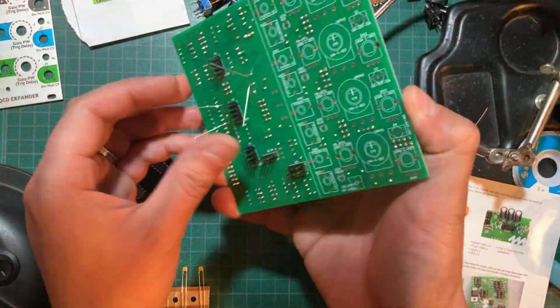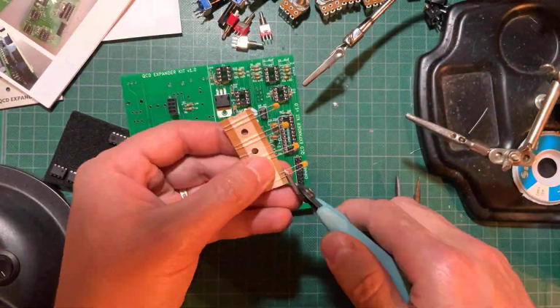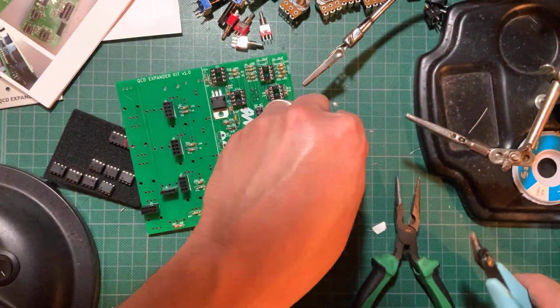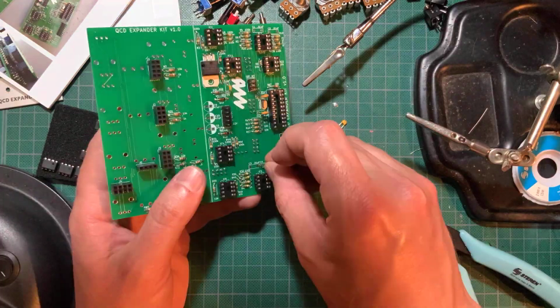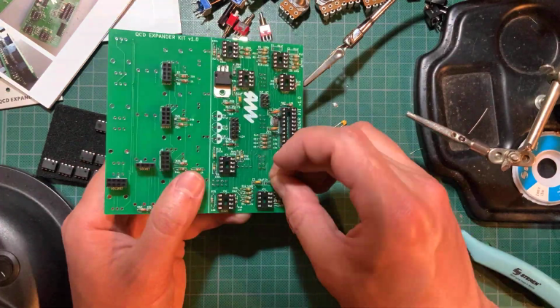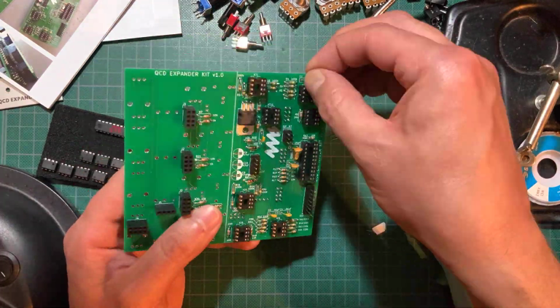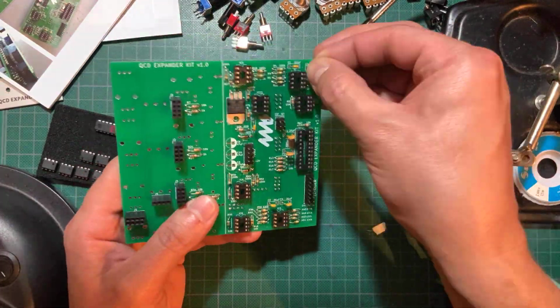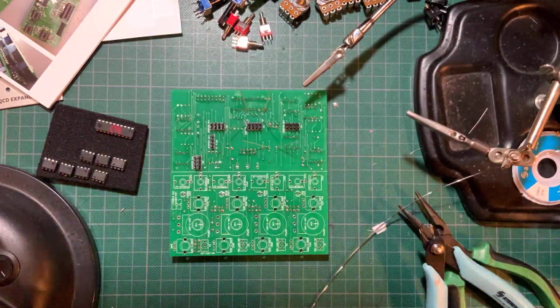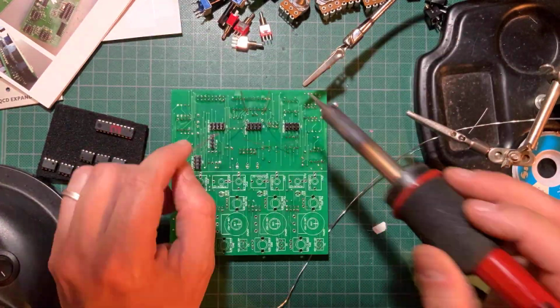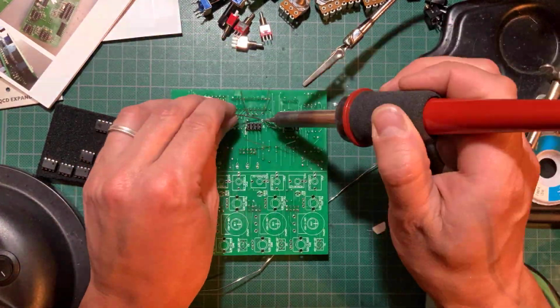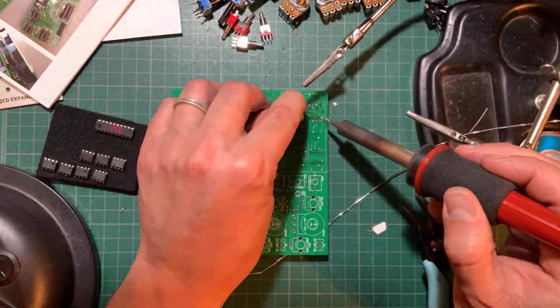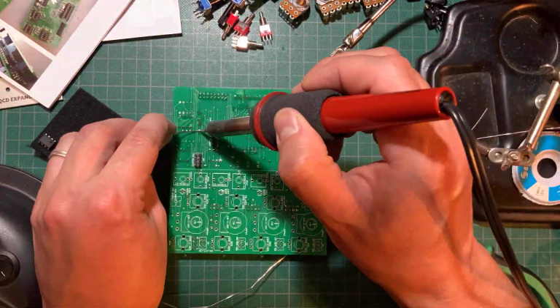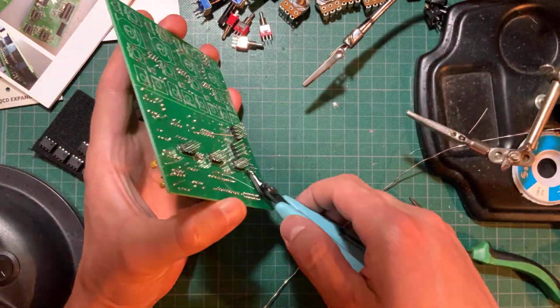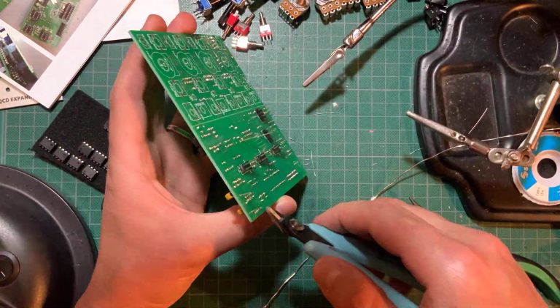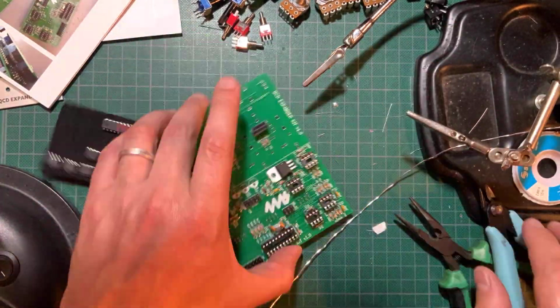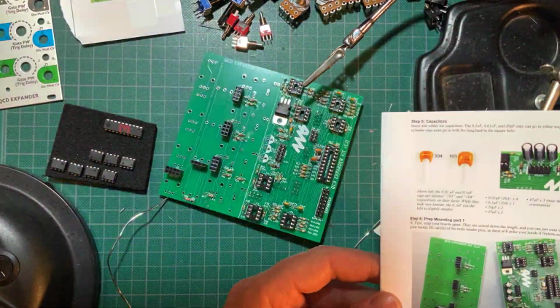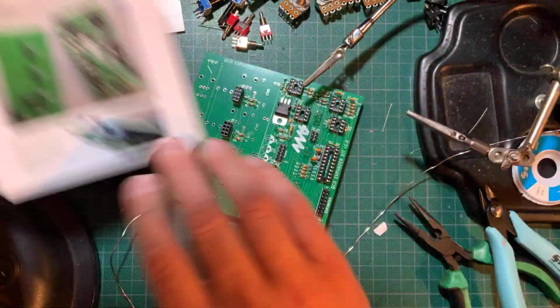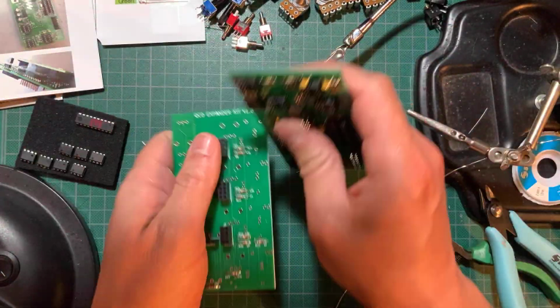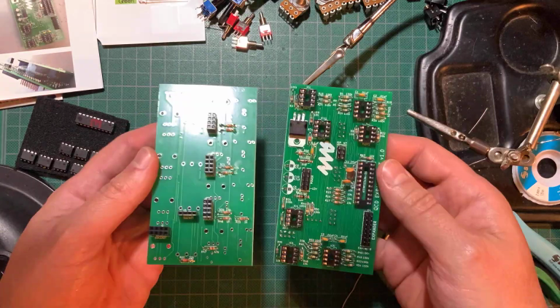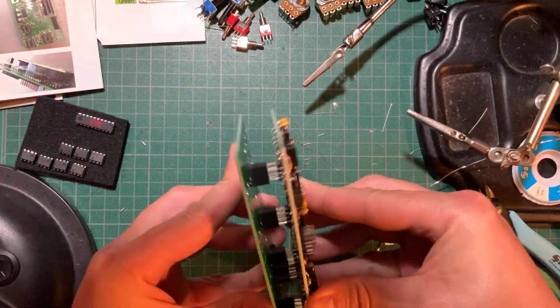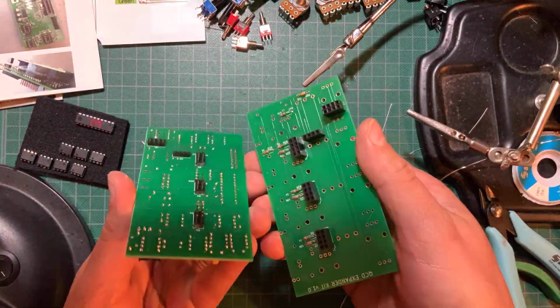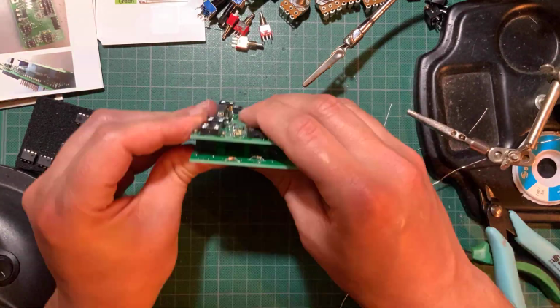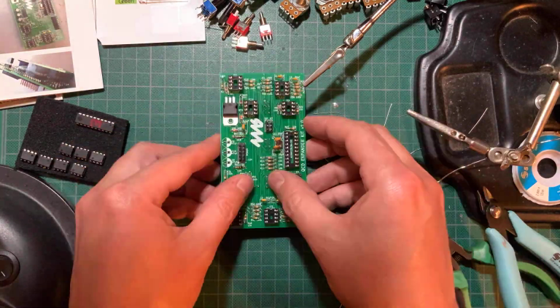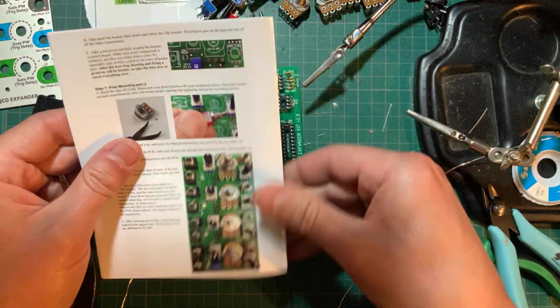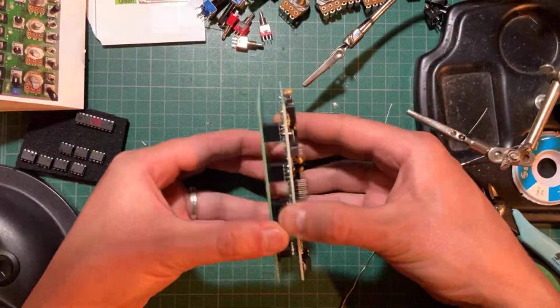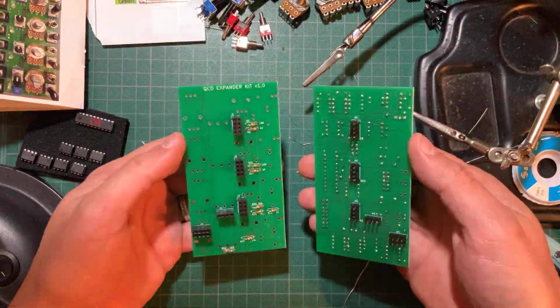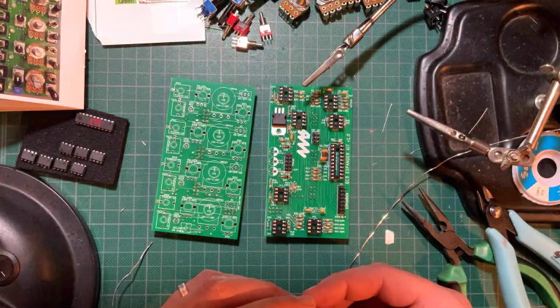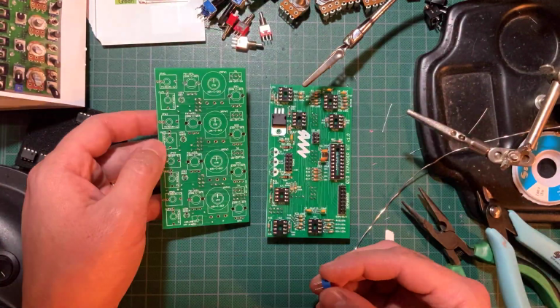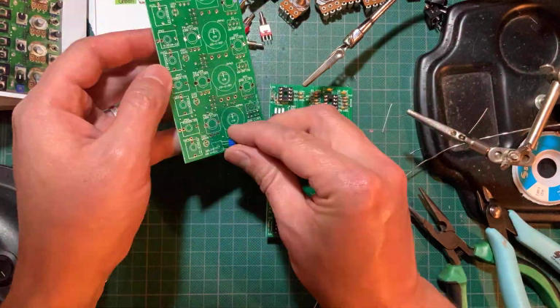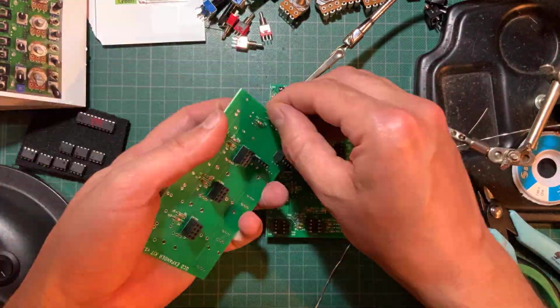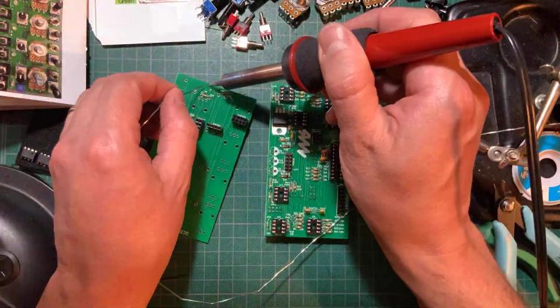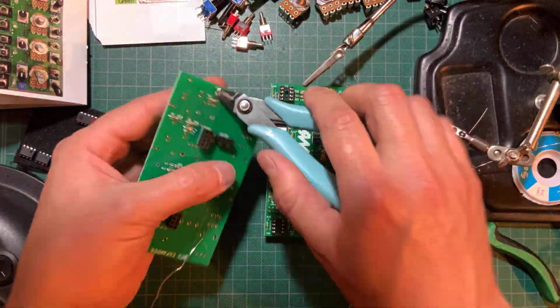Now solder on the capacitors. You can then break the boards apart and snap them together to make sure the headers line up. Solder on the trim pot.